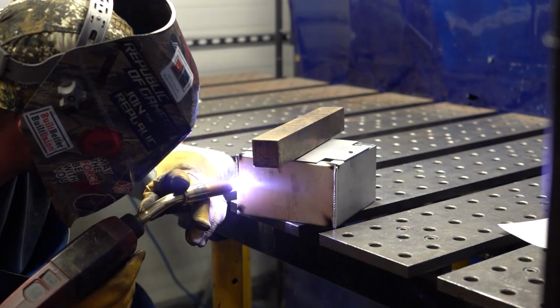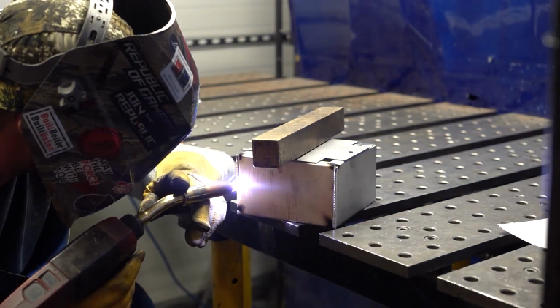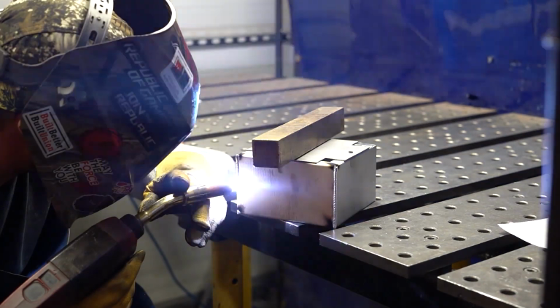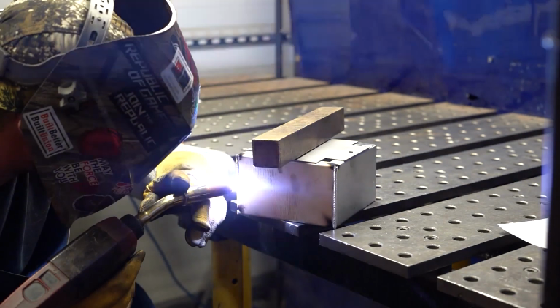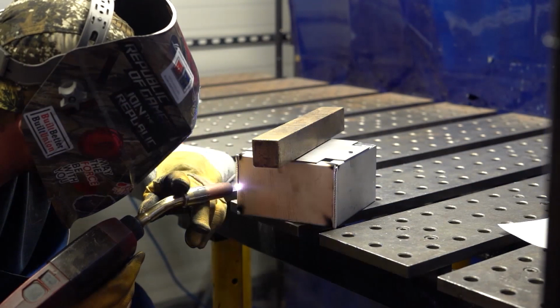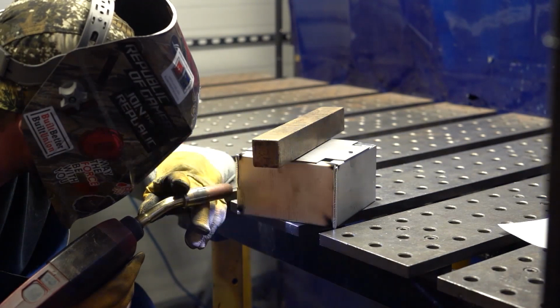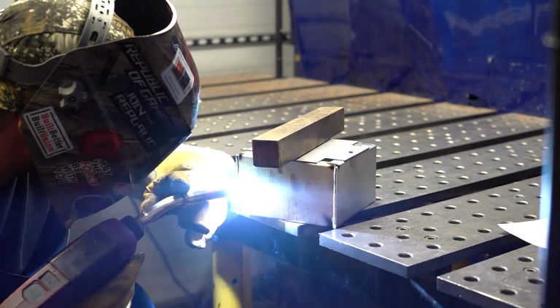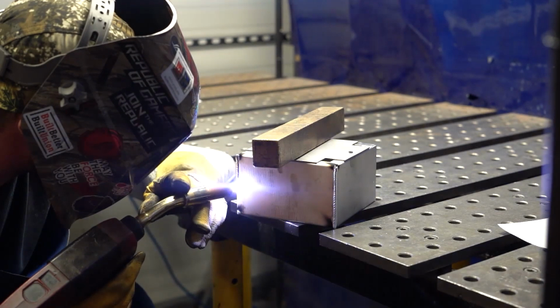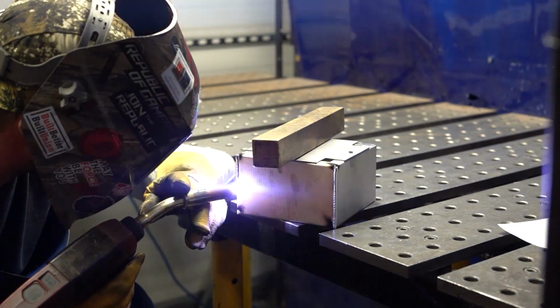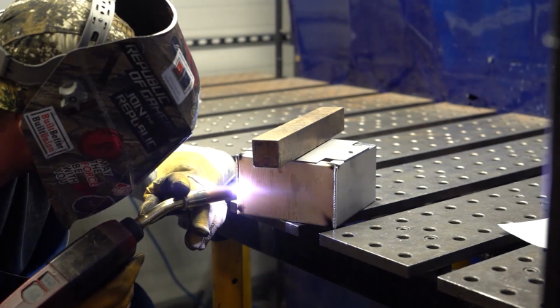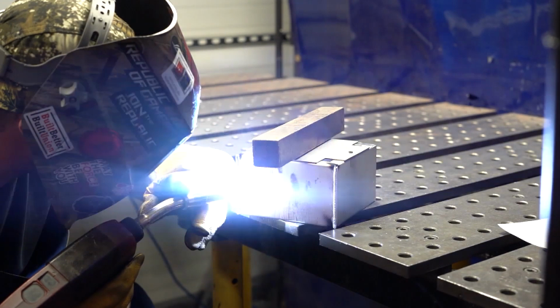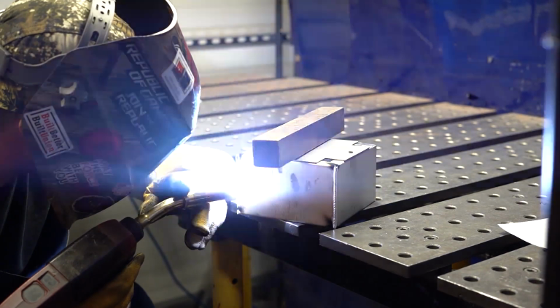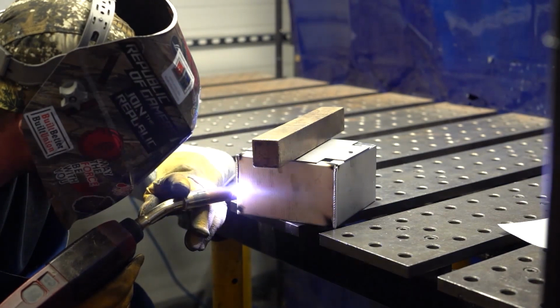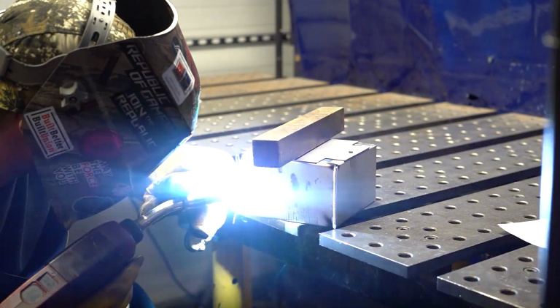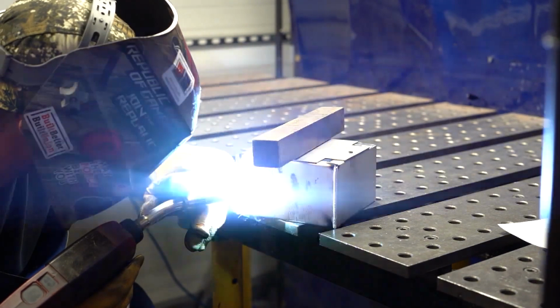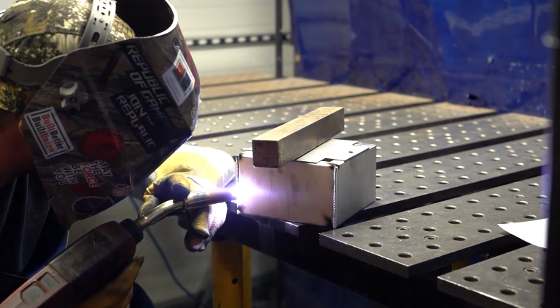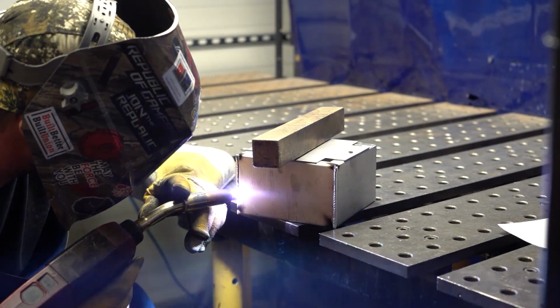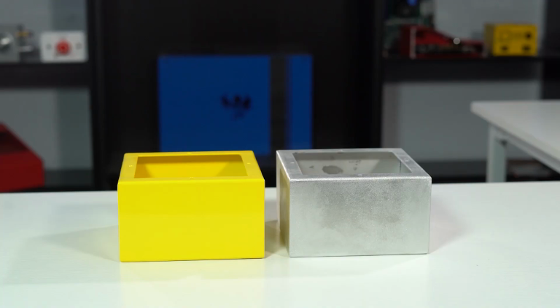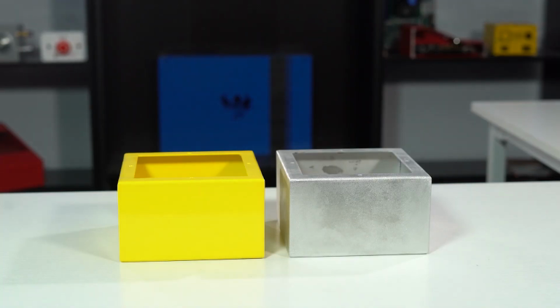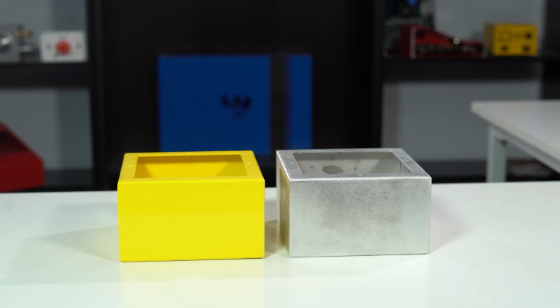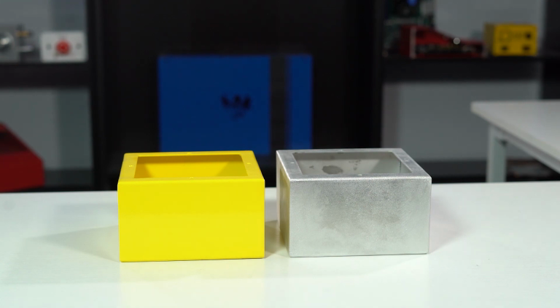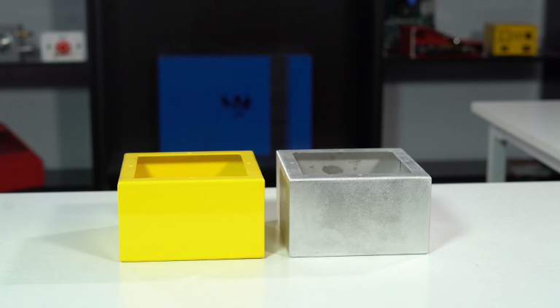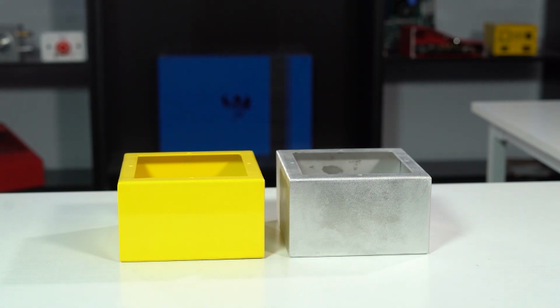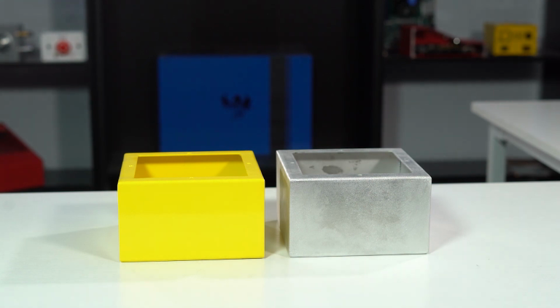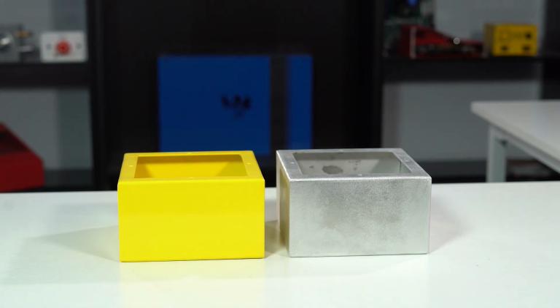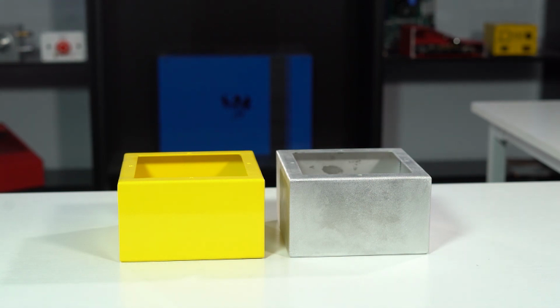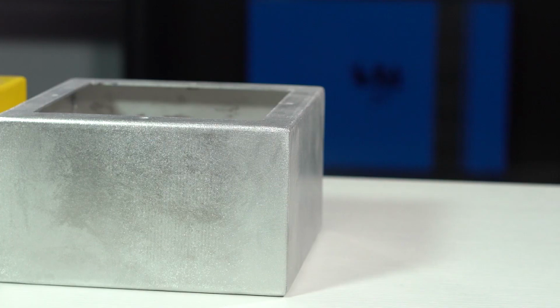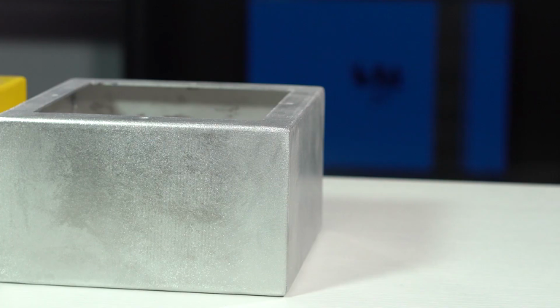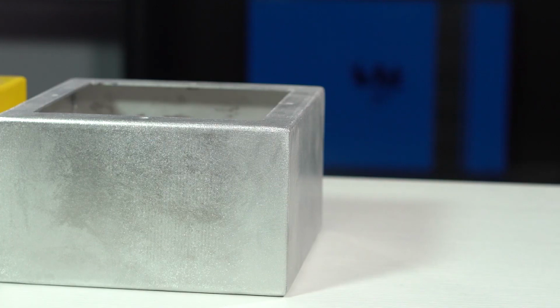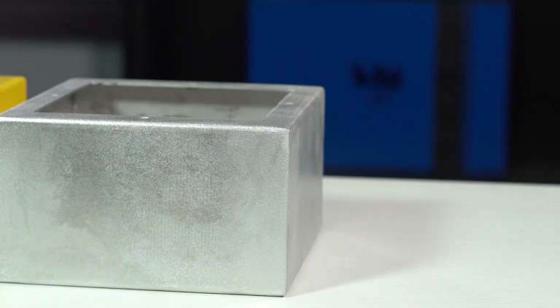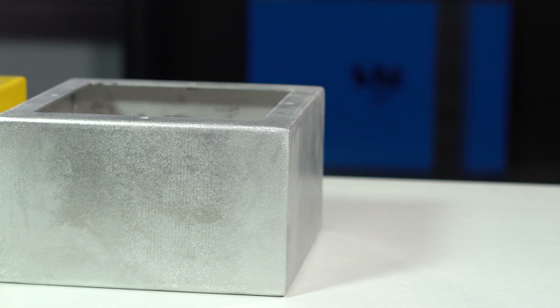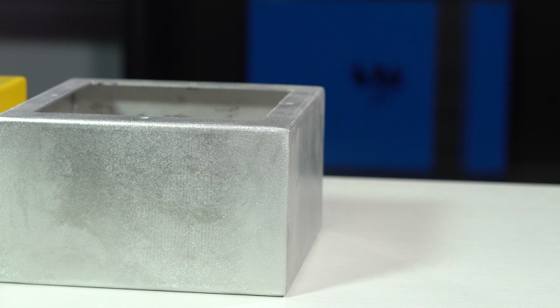First up, seam welding. The seam welding process is used to continuously join two or more pieces of sheet metal so that they look seamless. For the process of seam welding, the pieces are clamped and welded together, and then any excess metal is removed by grinding.